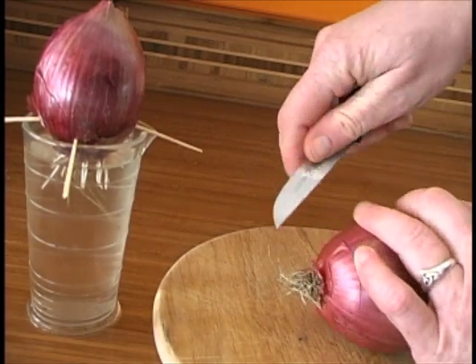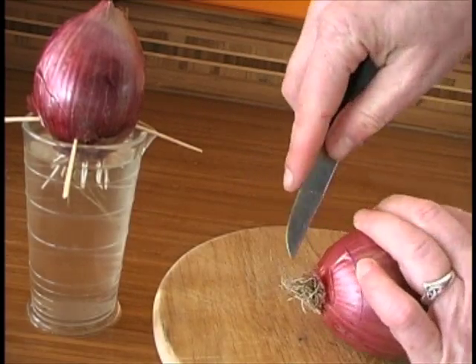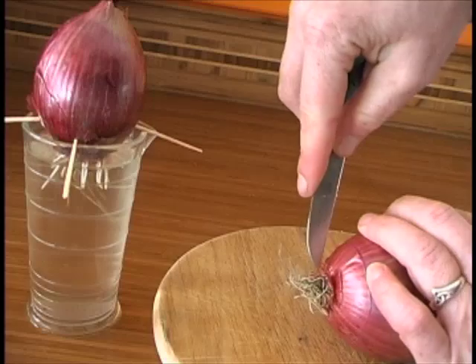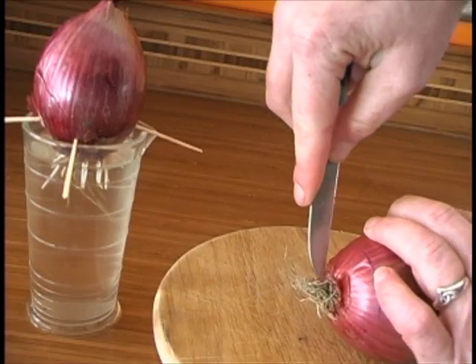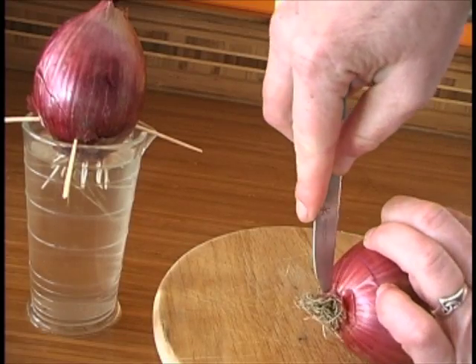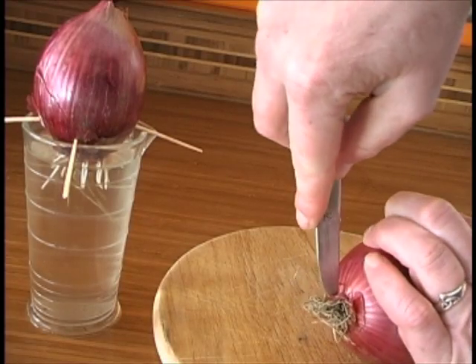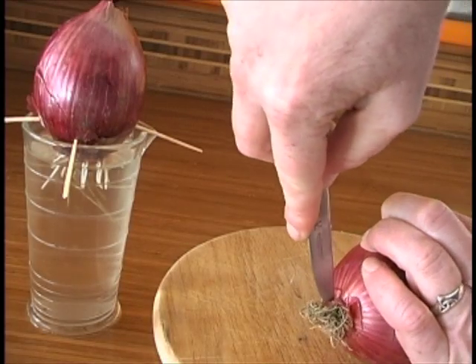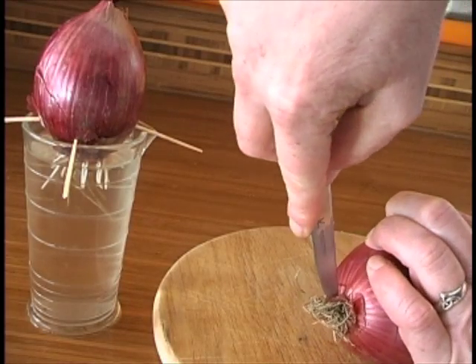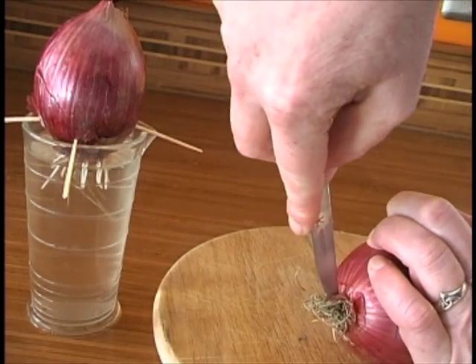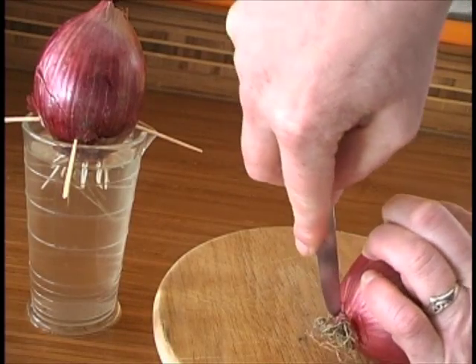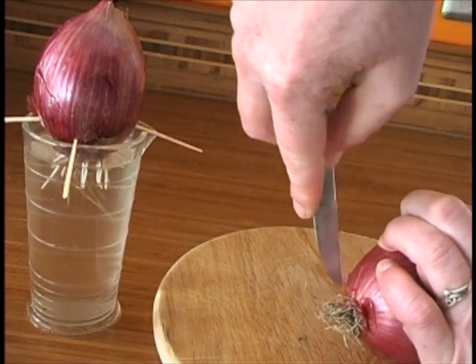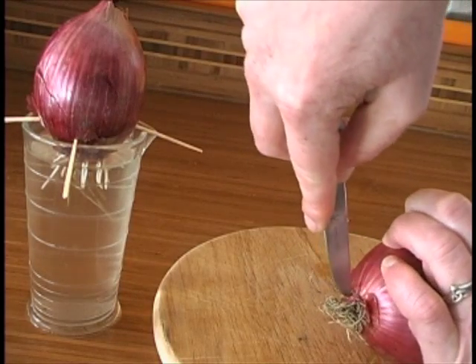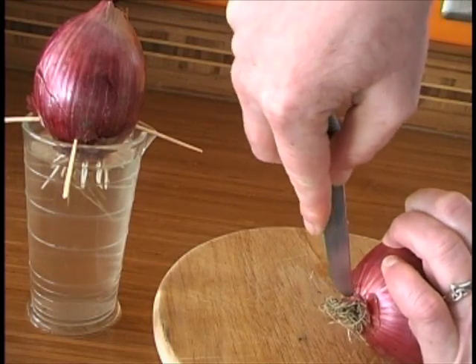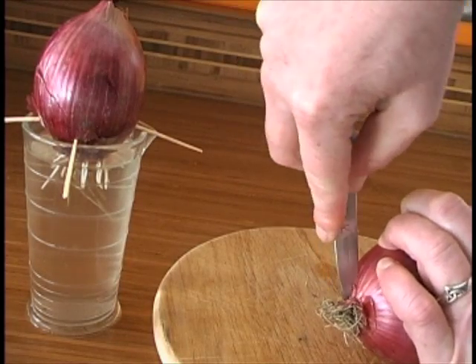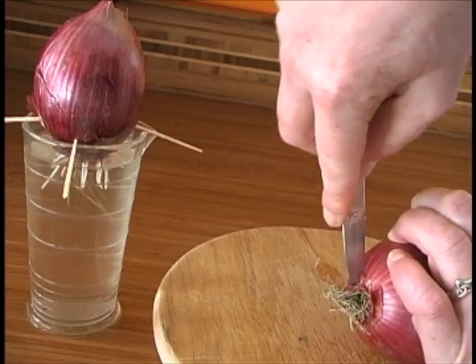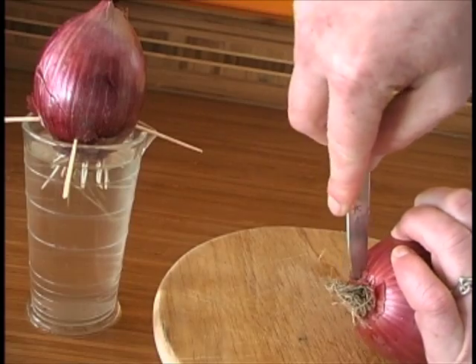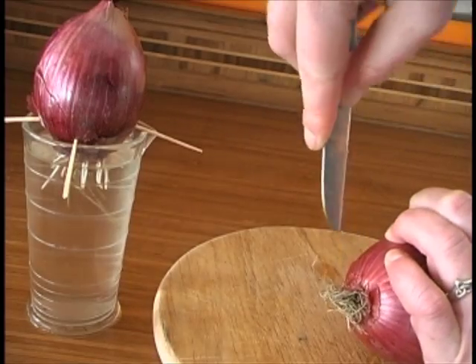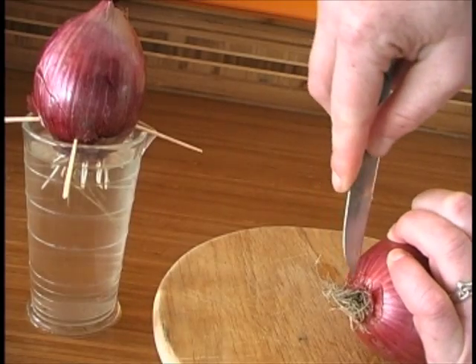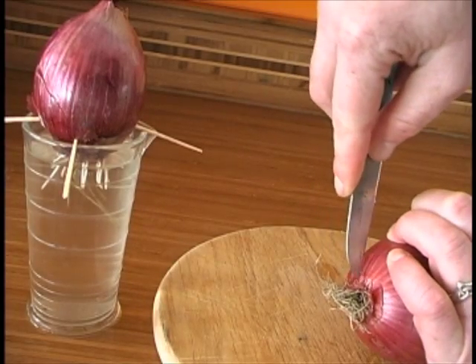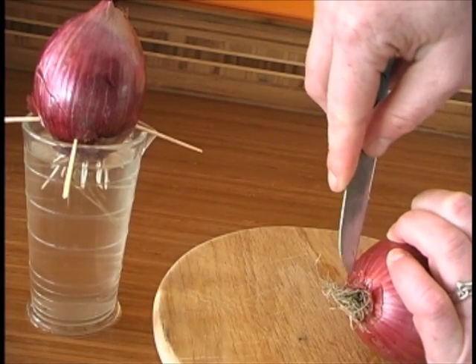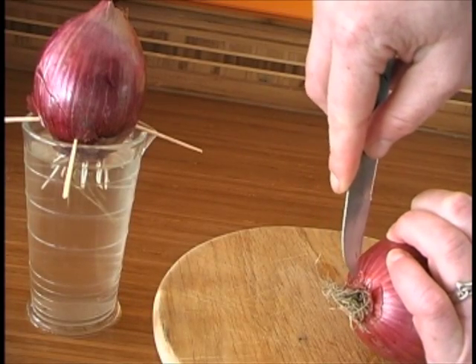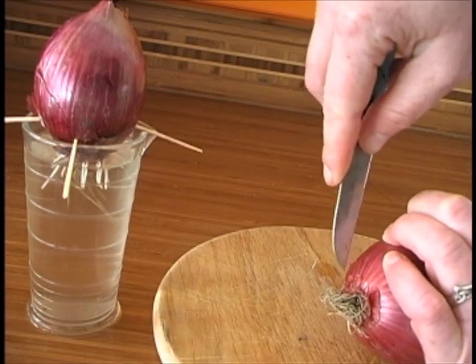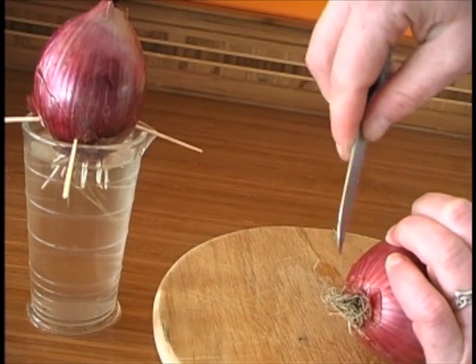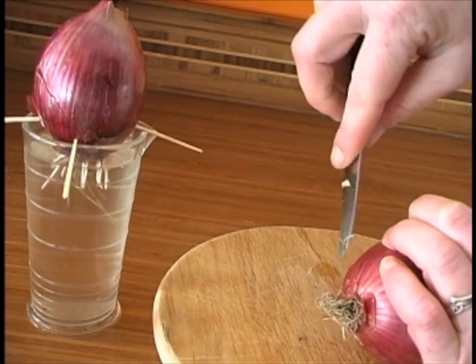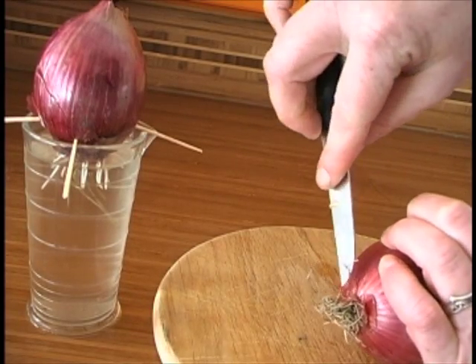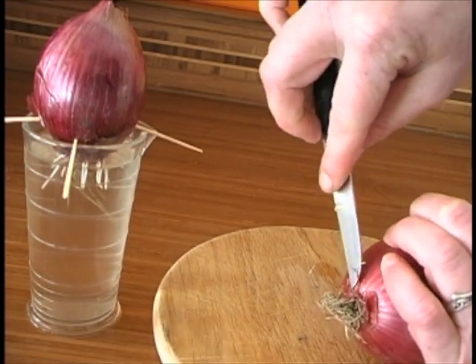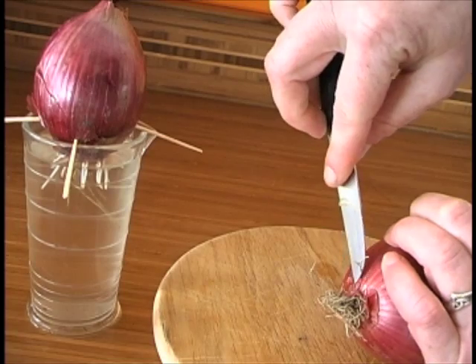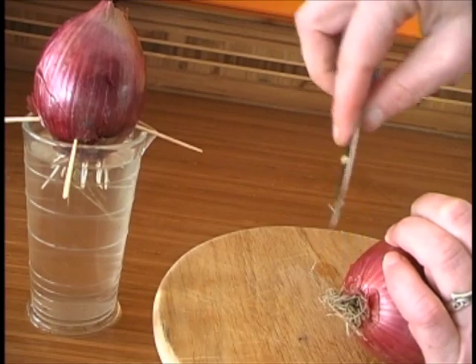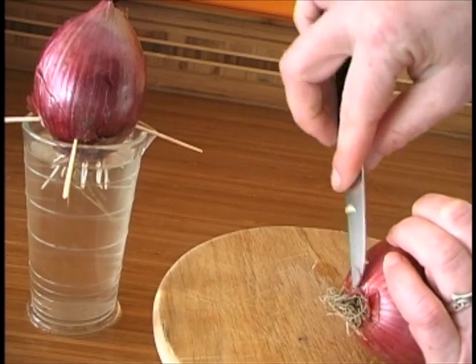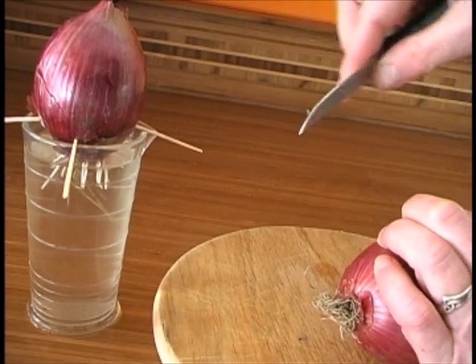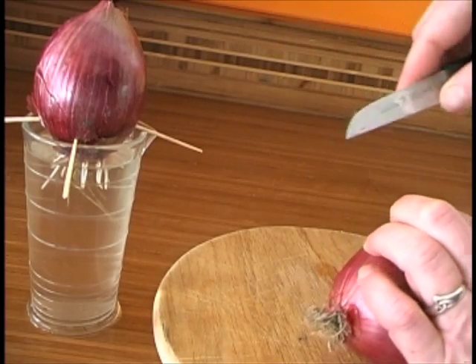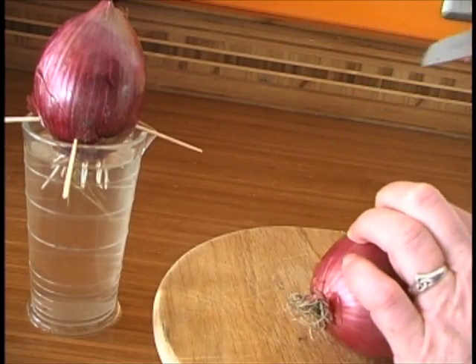You could also try making a cut vertically like this. You want to puncture the skin of the onion so that the water can penetrate and the roots can get out.